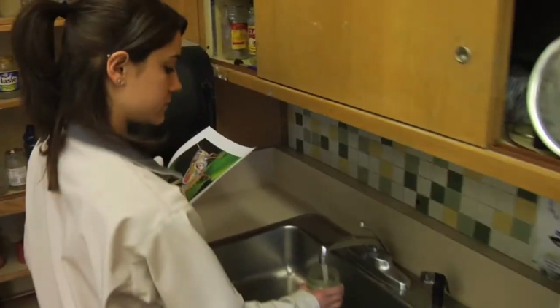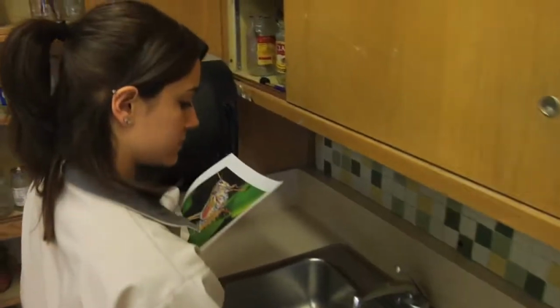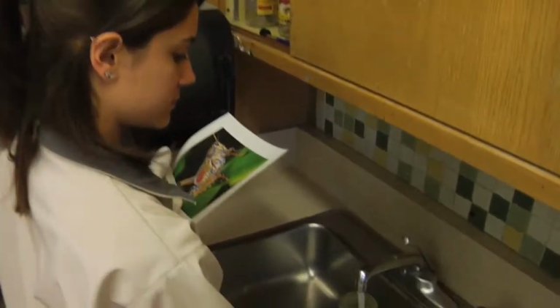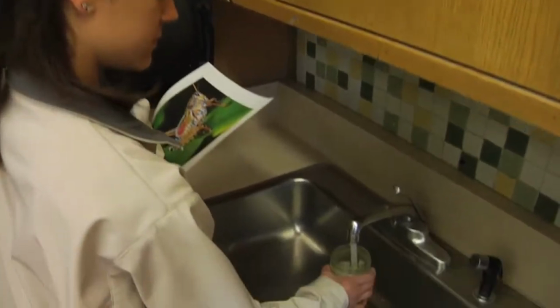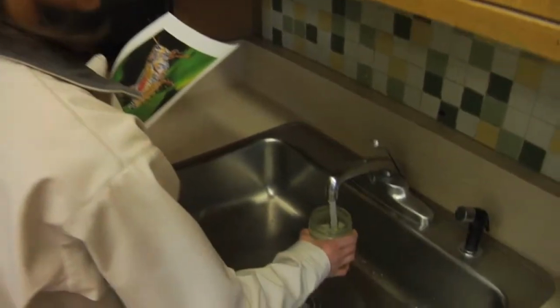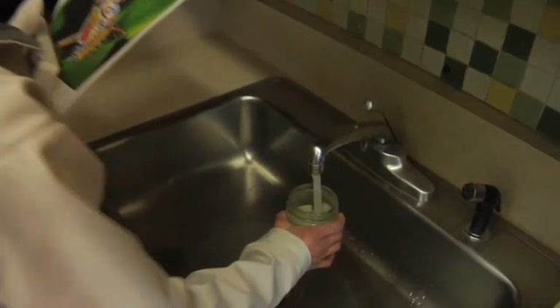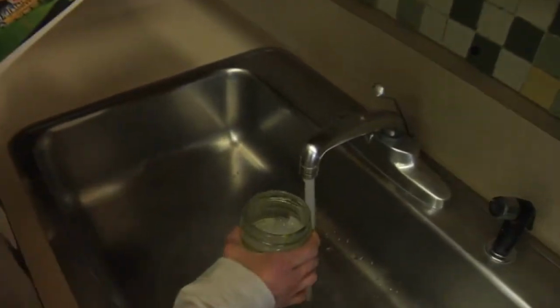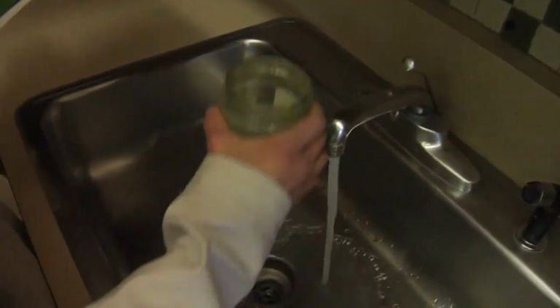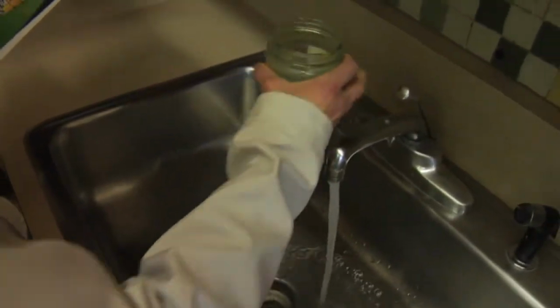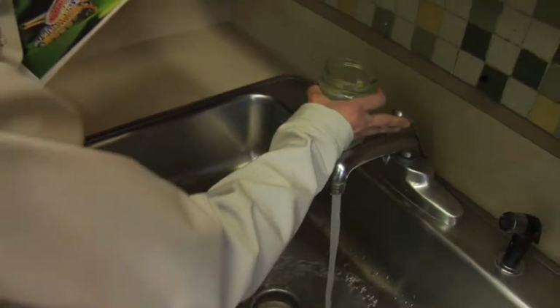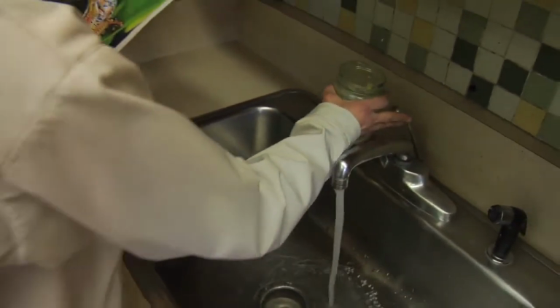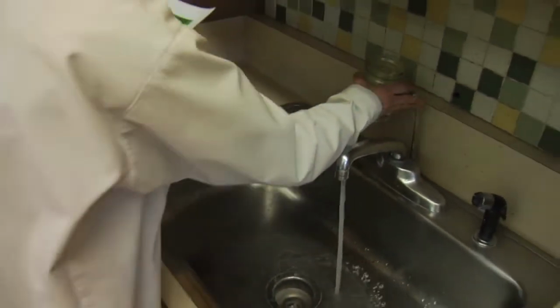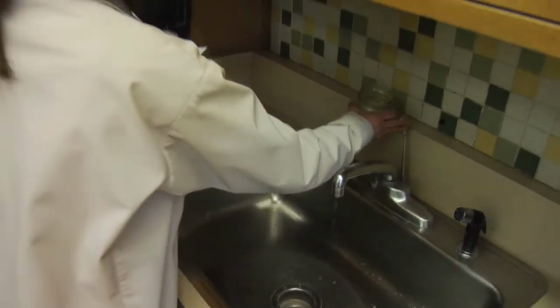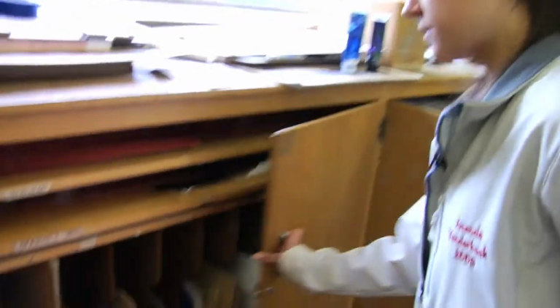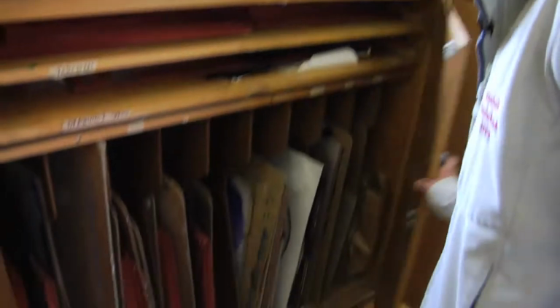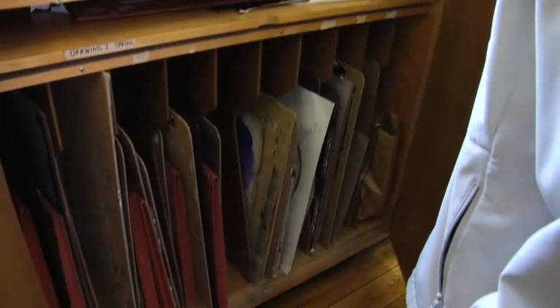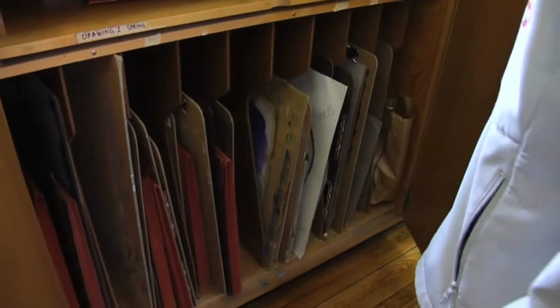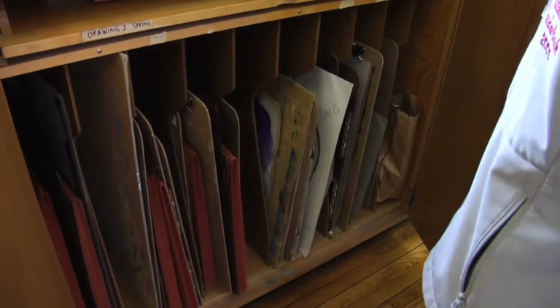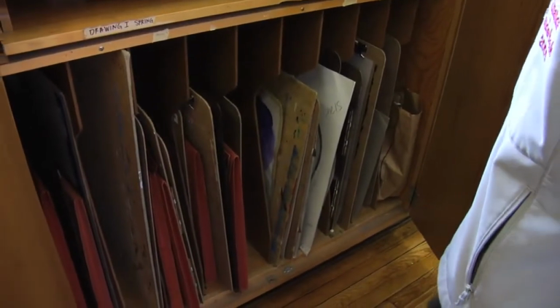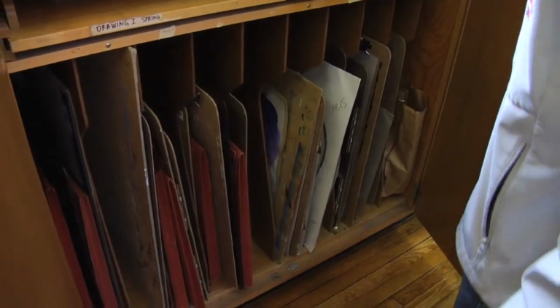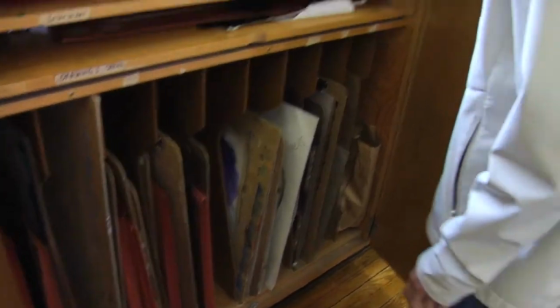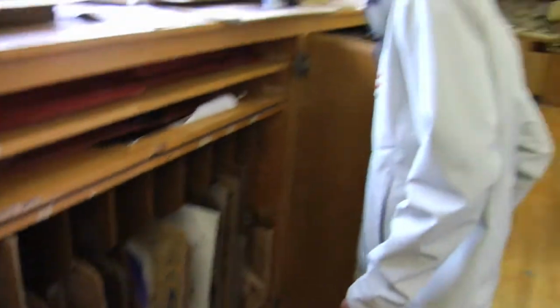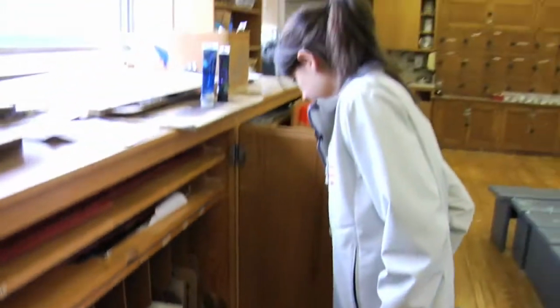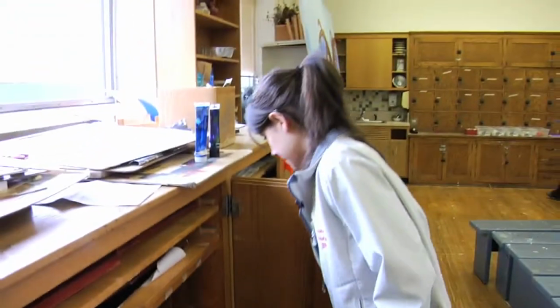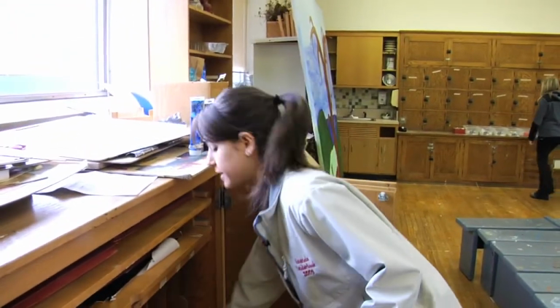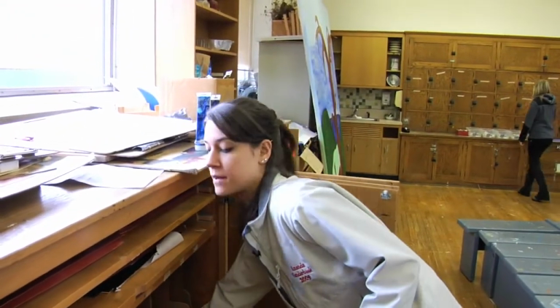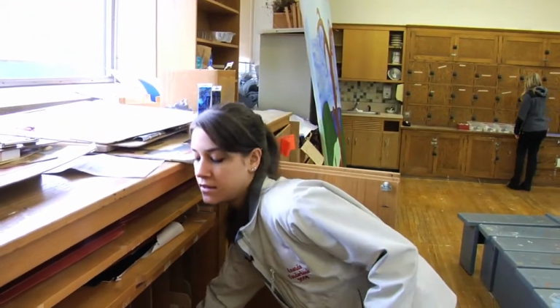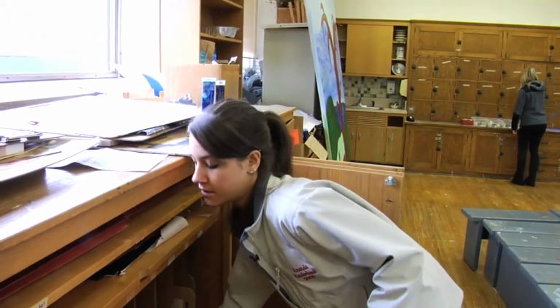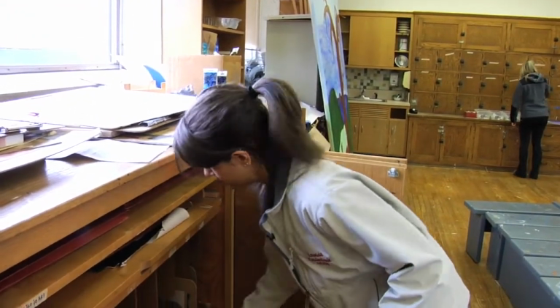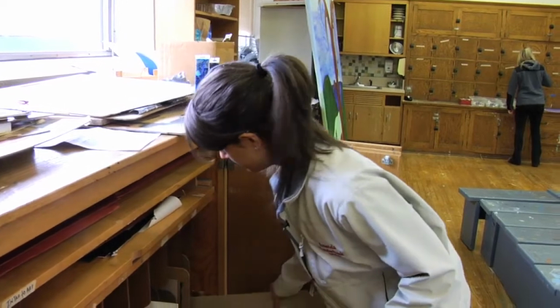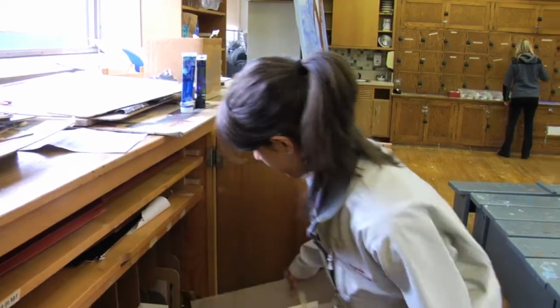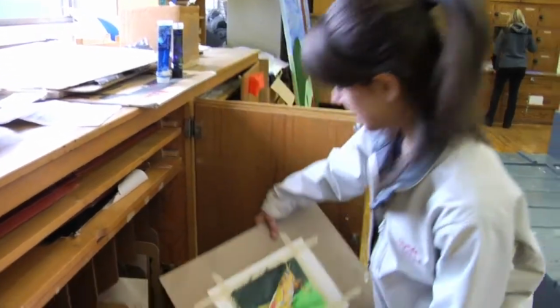This was an elective class. I'm minoring in art. This is where we kind of keep all of our artwork. We'll see if I'm able to find mine — which I did.